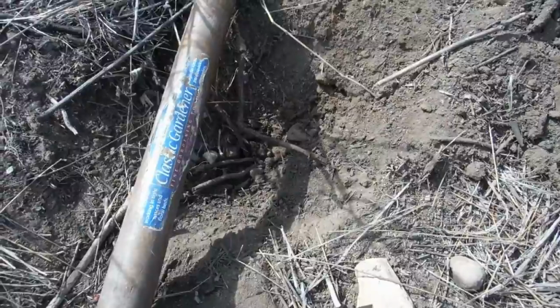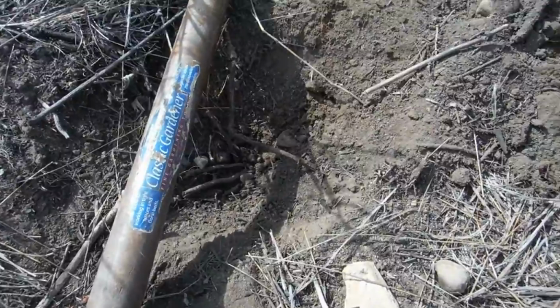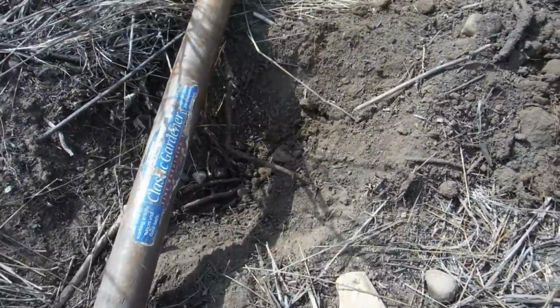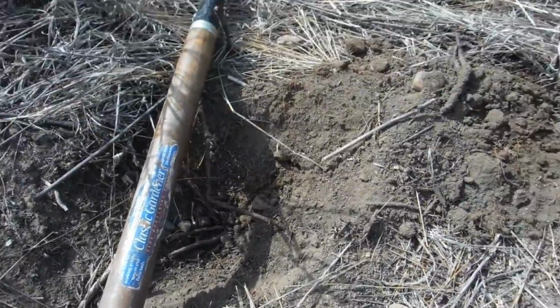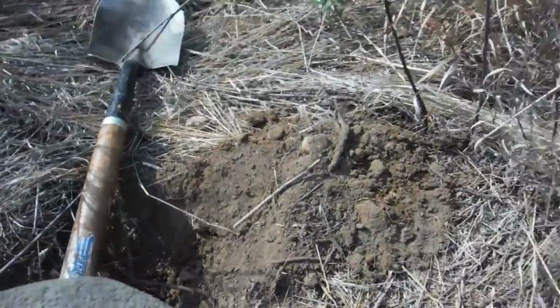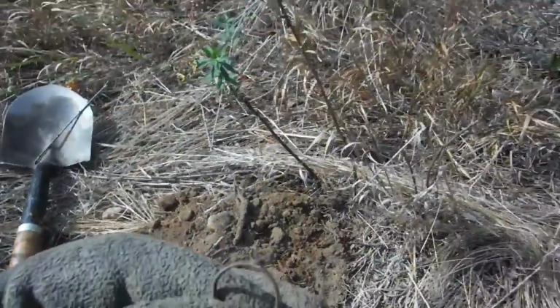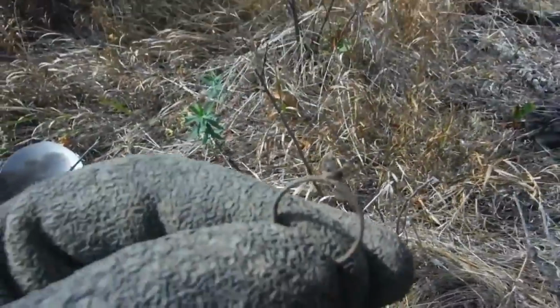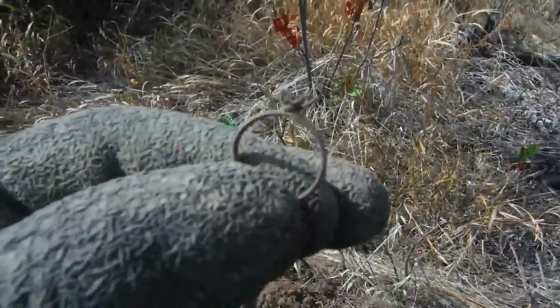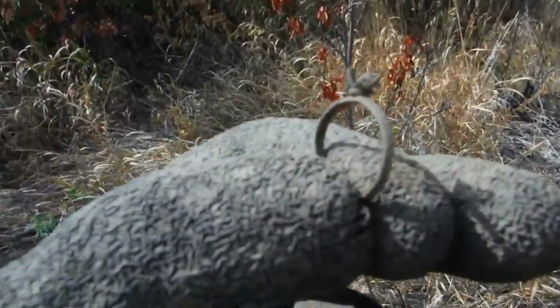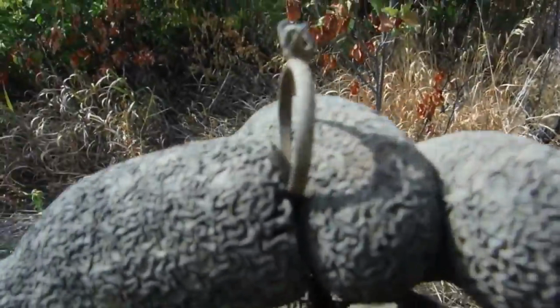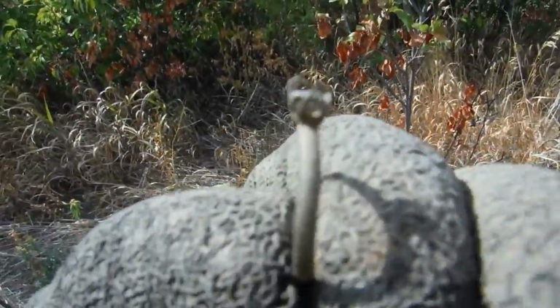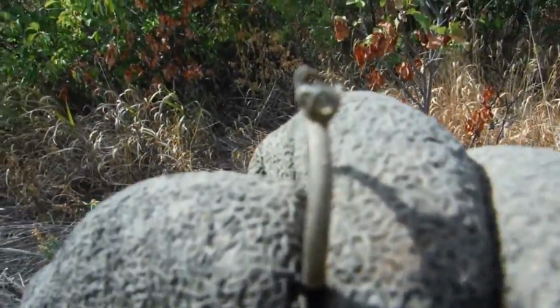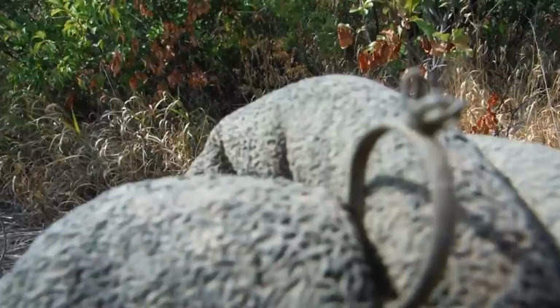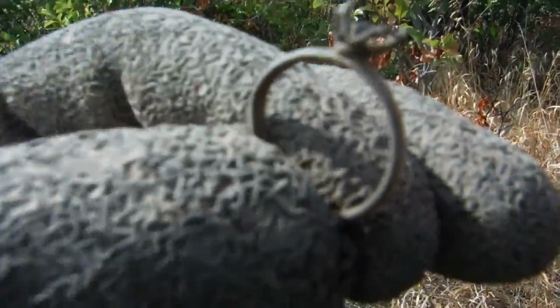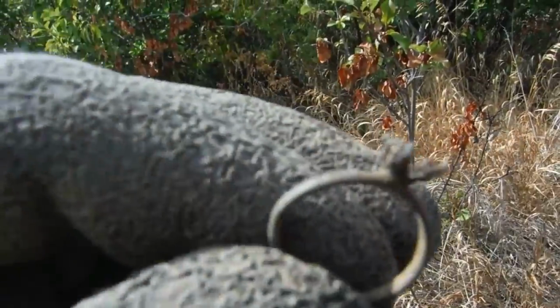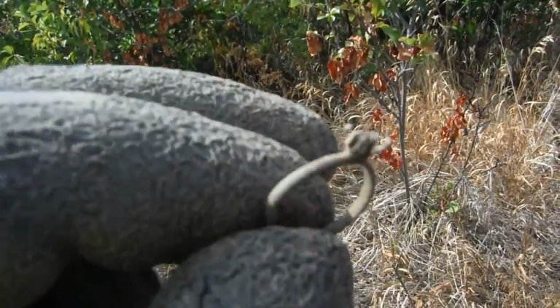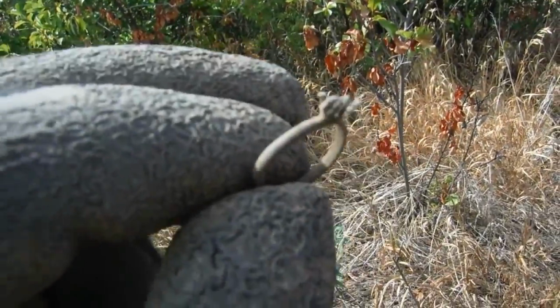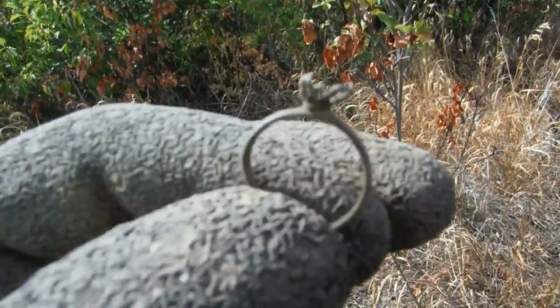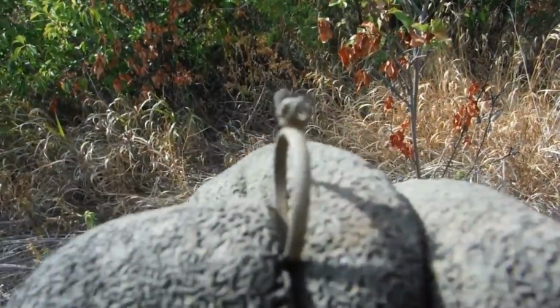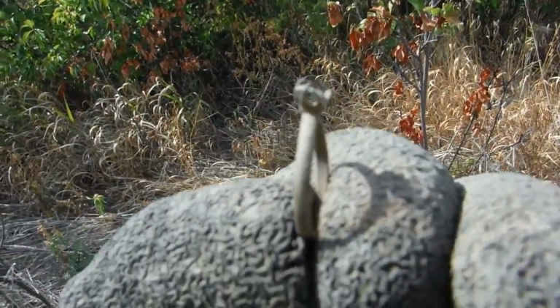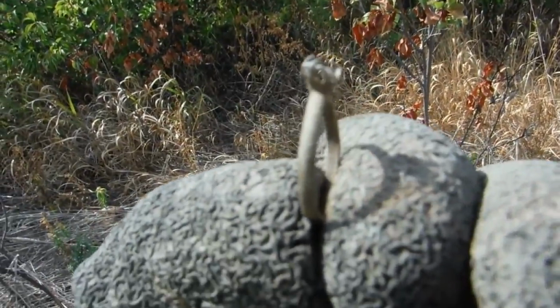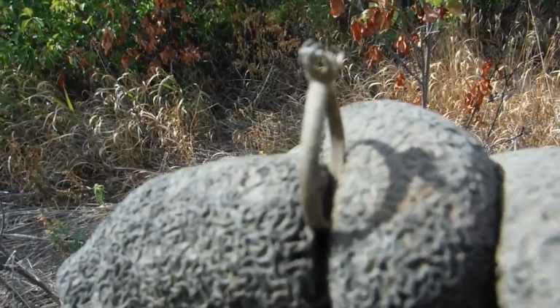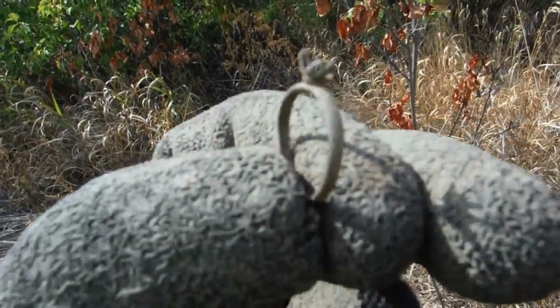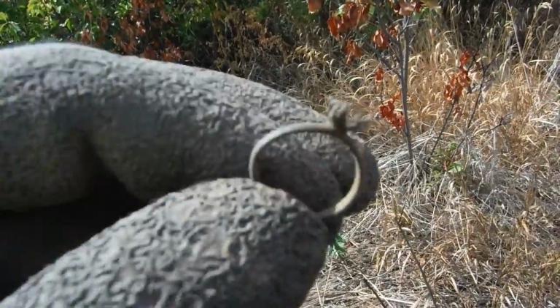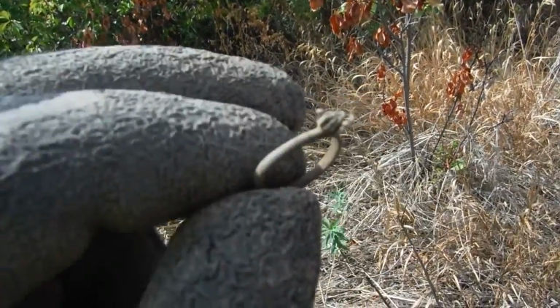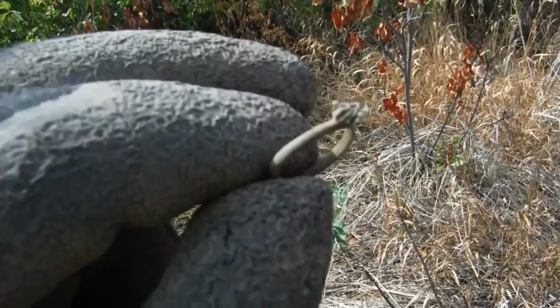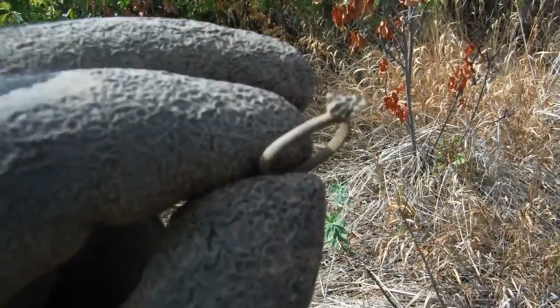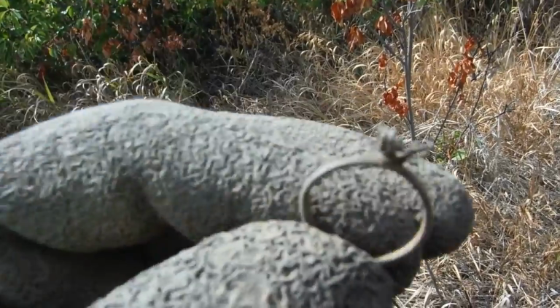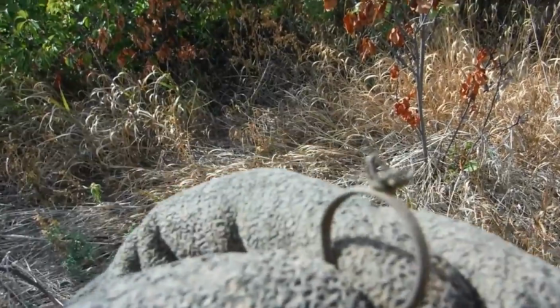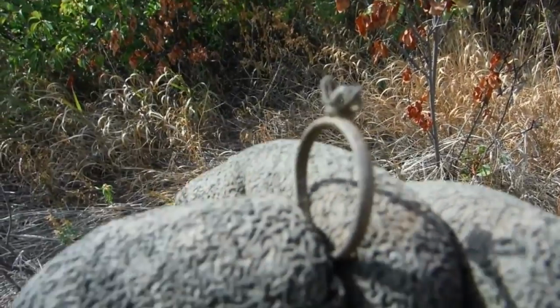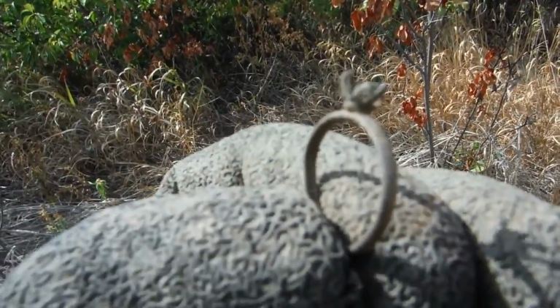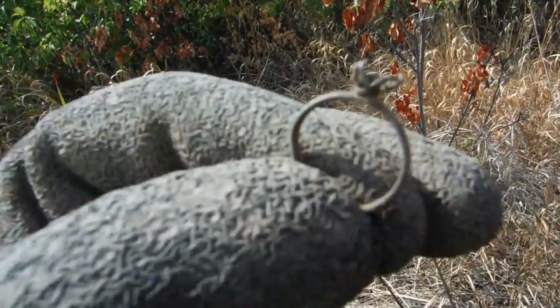That hole five inches down — I just dug up a very old ring. The stone is missing, but hey, it's another ring. Woohoo! I love rings.